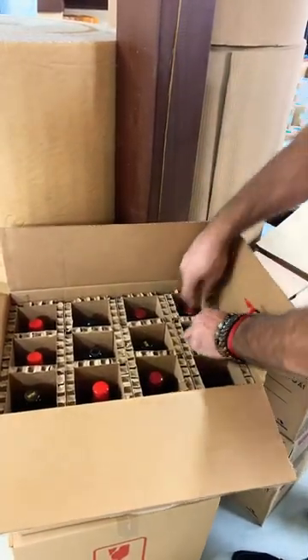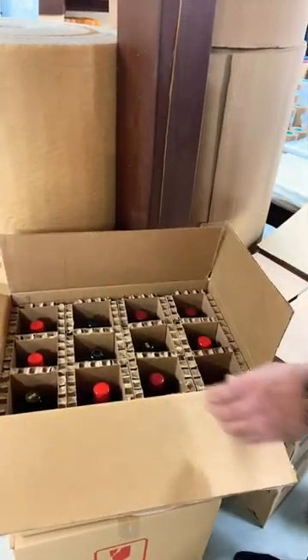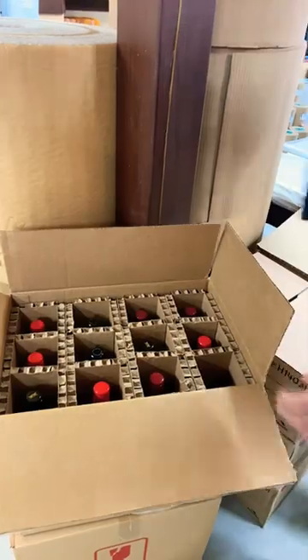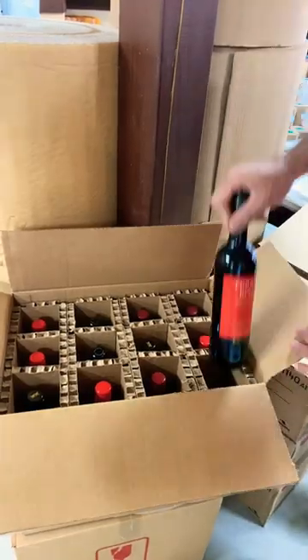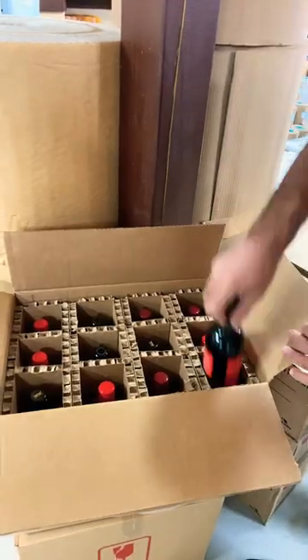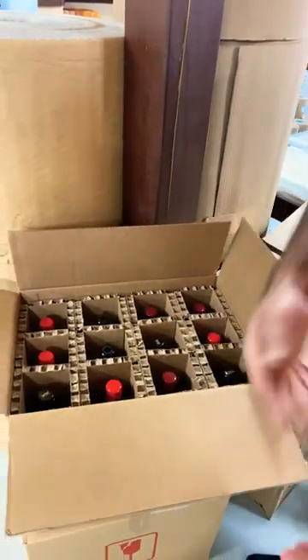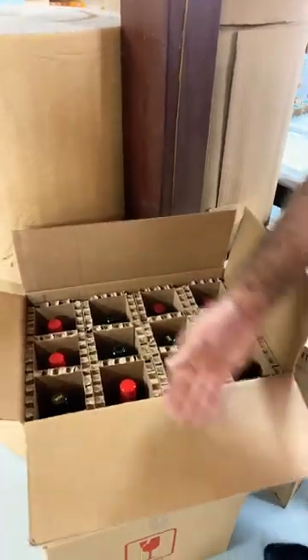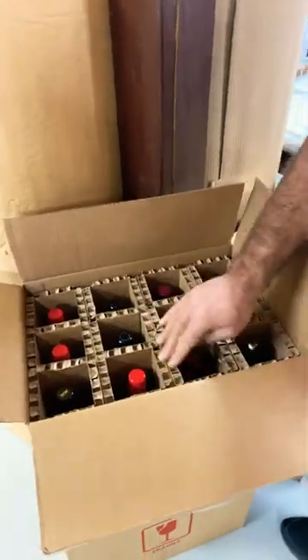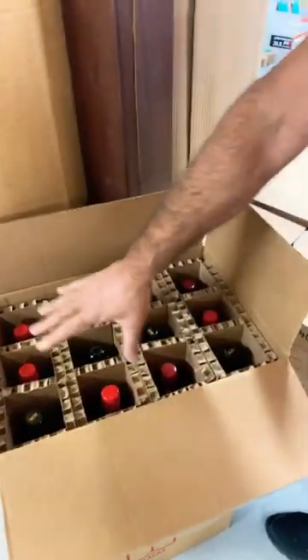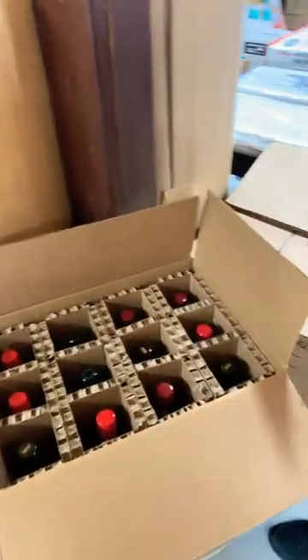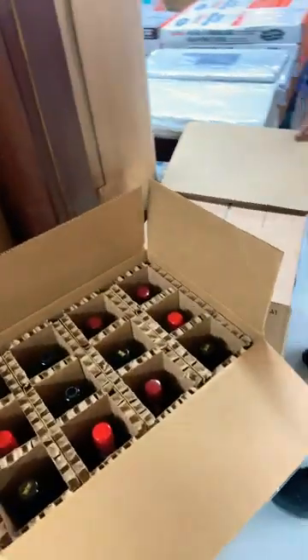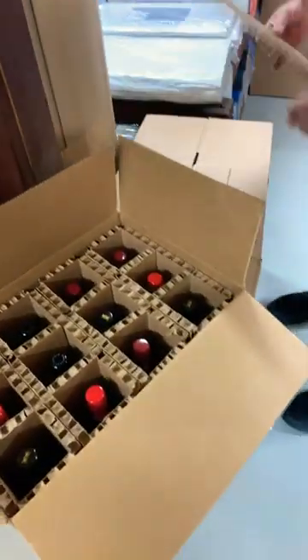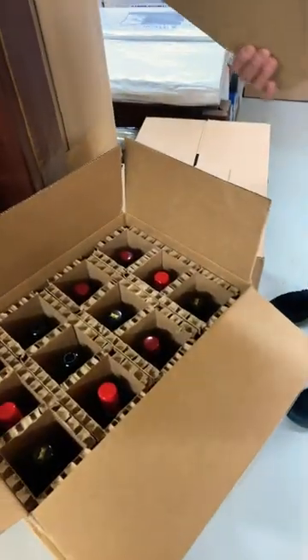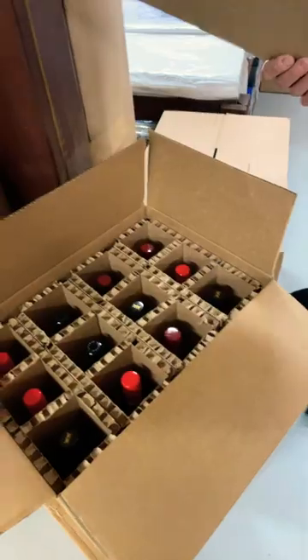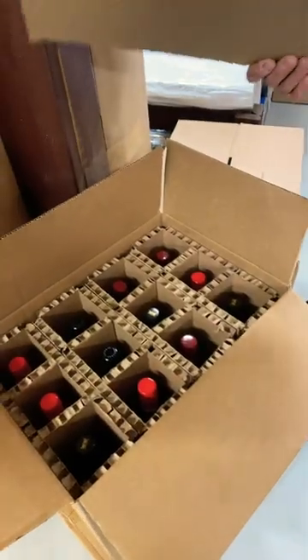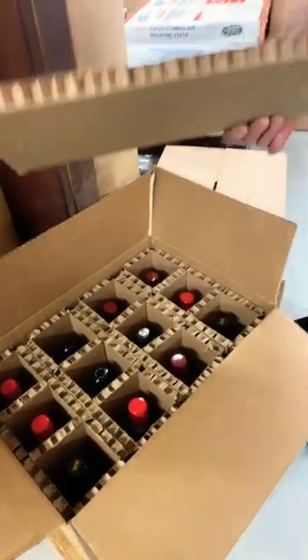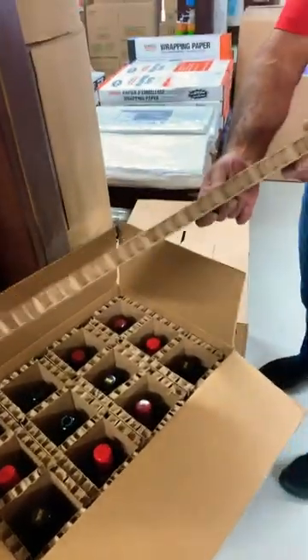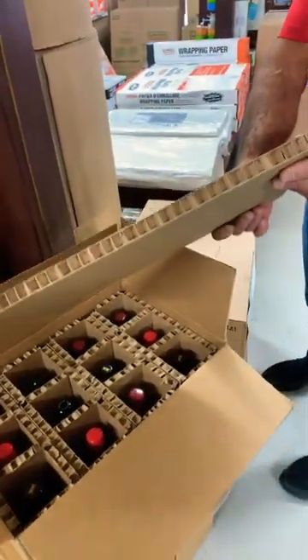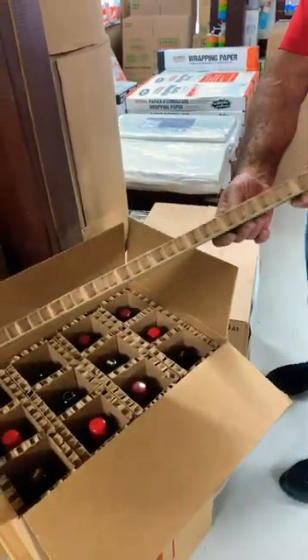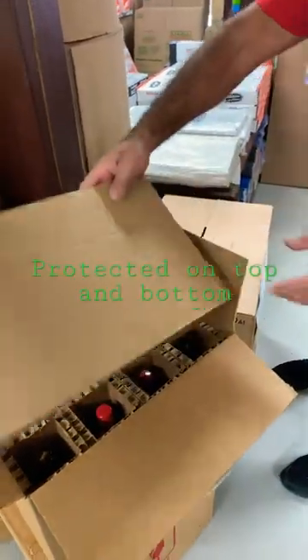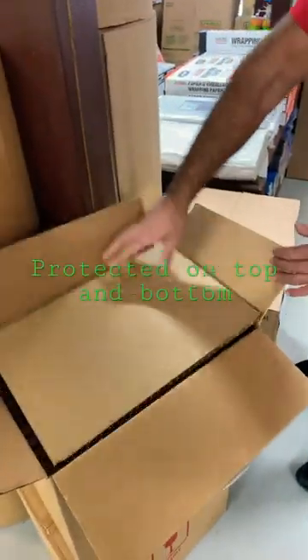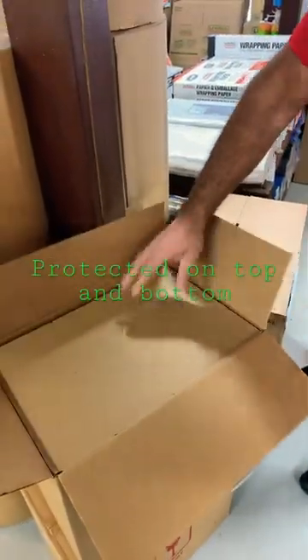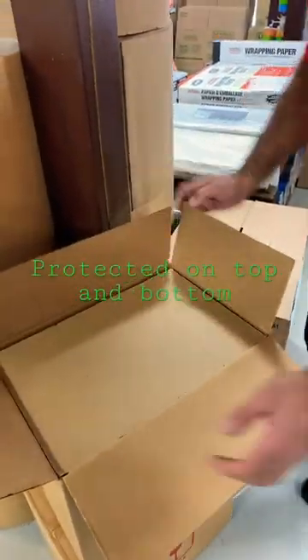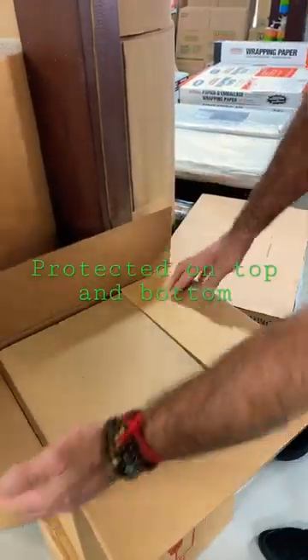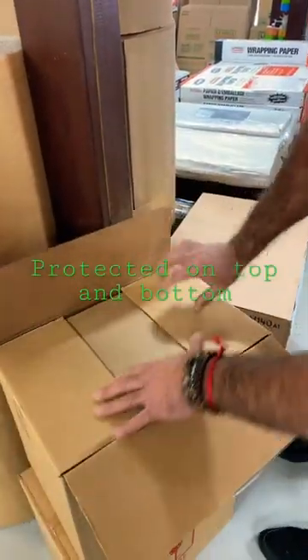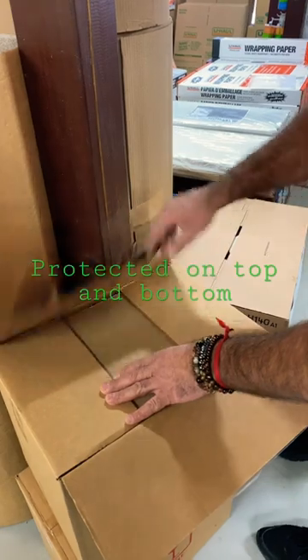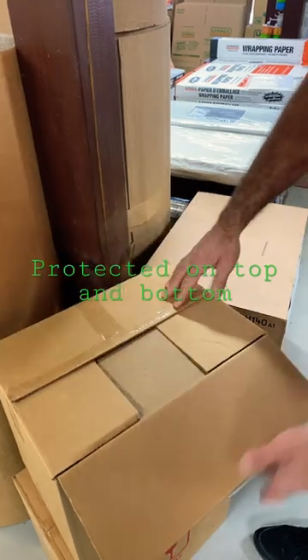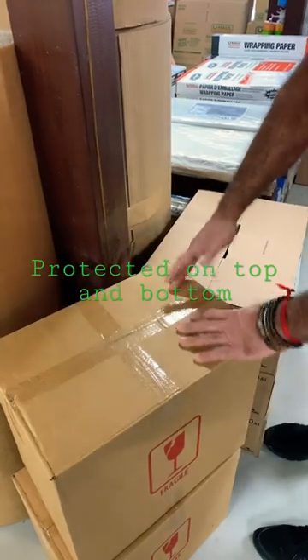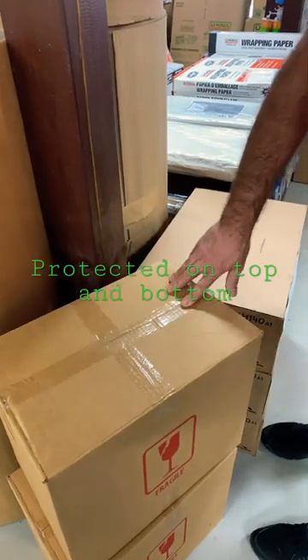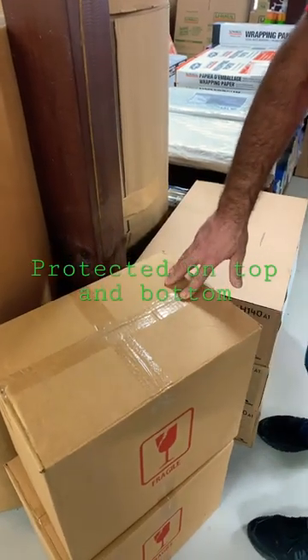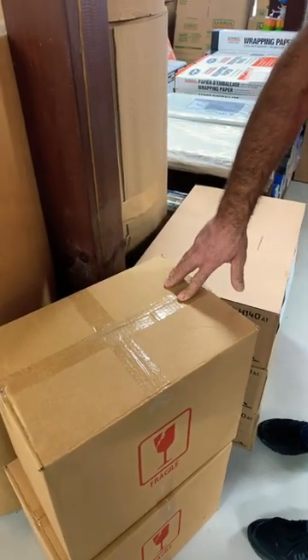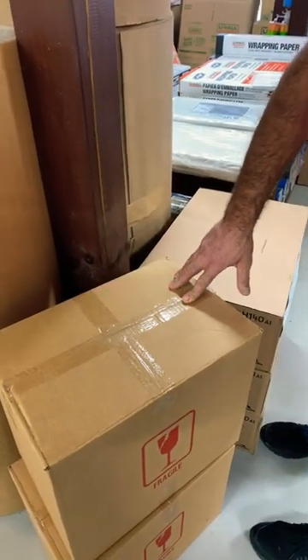12 bottles of wine, strong box, protection — nice protection all around. Into one of these, over the top like that, and then put it in. That's how you do it.